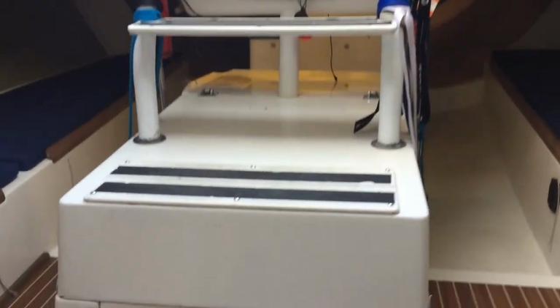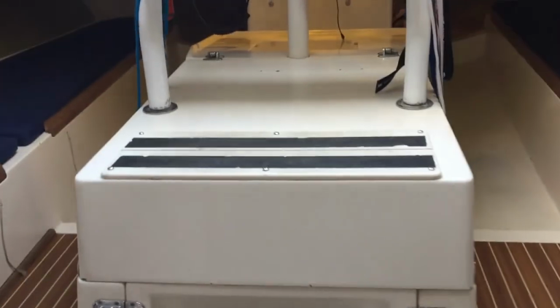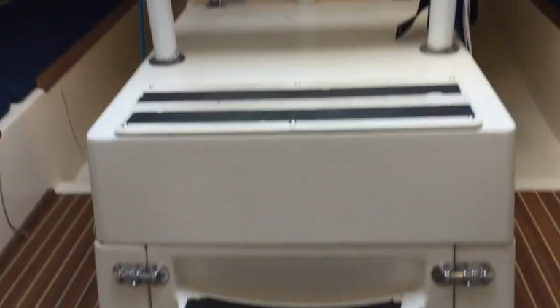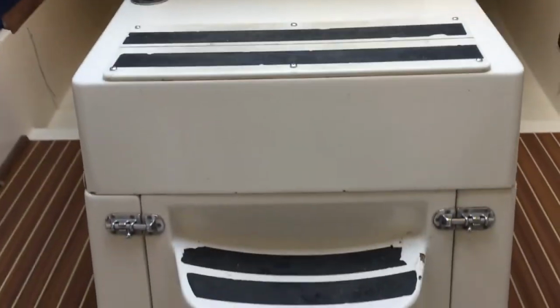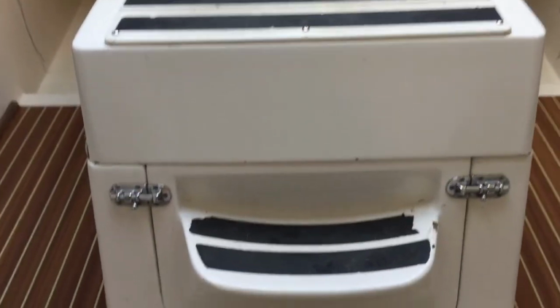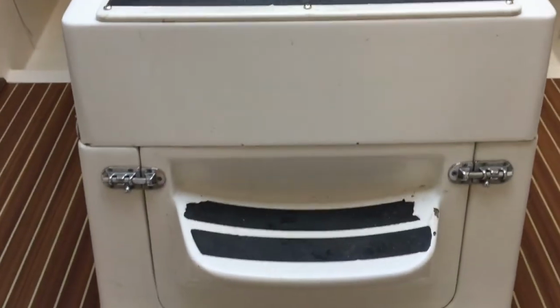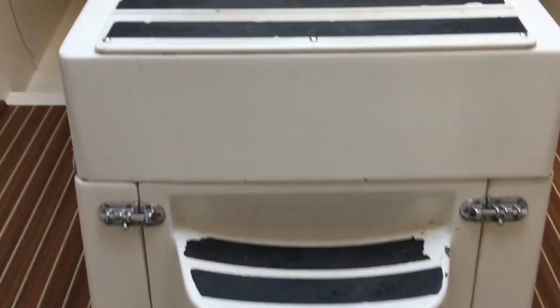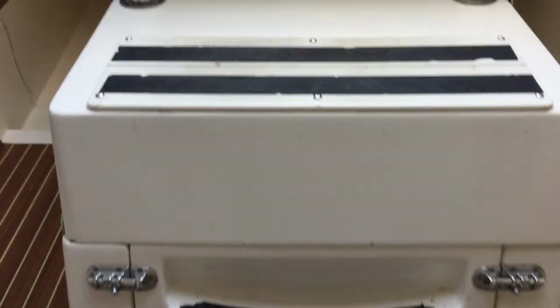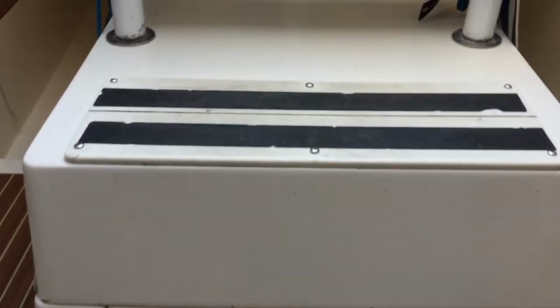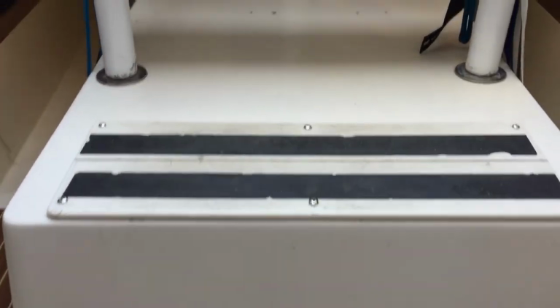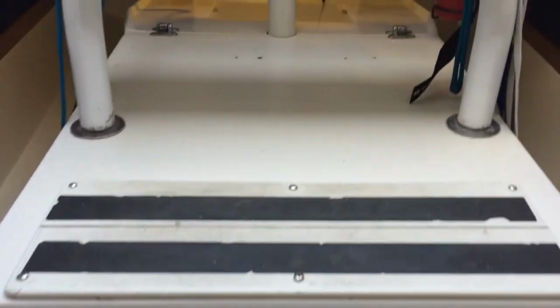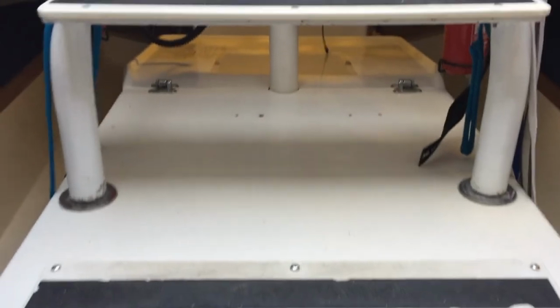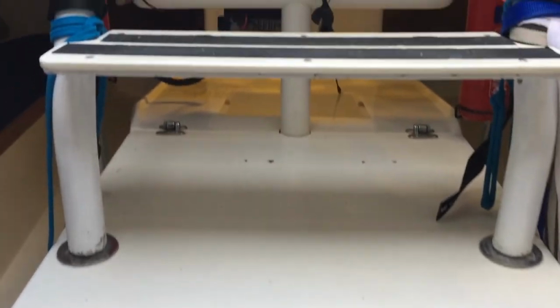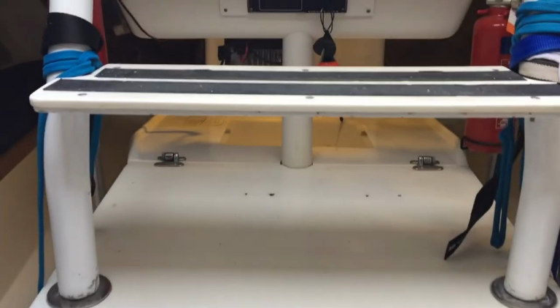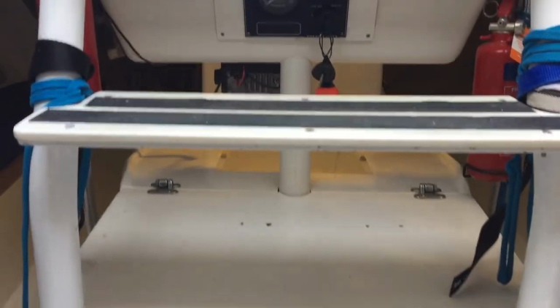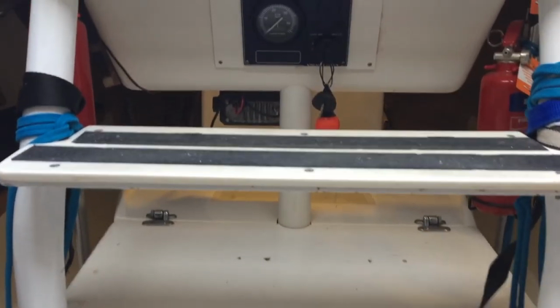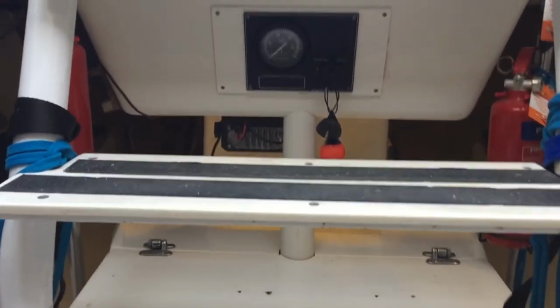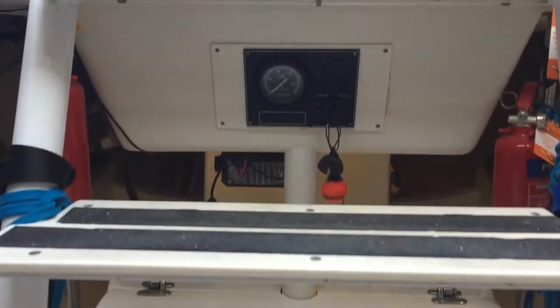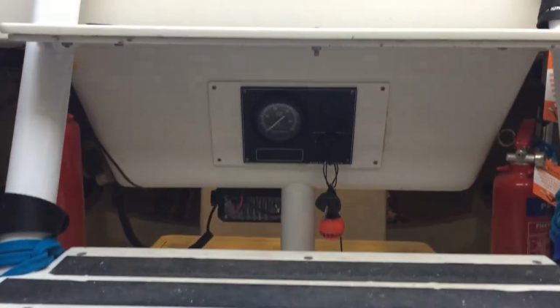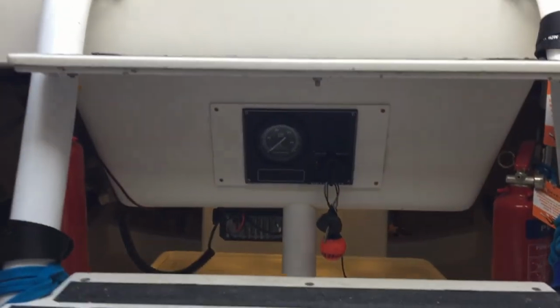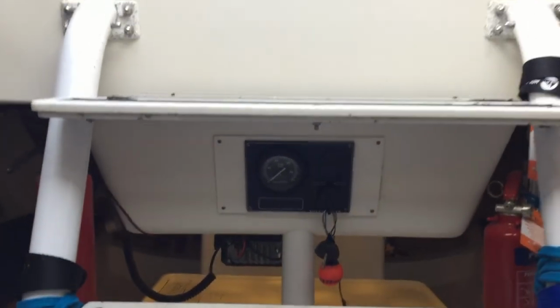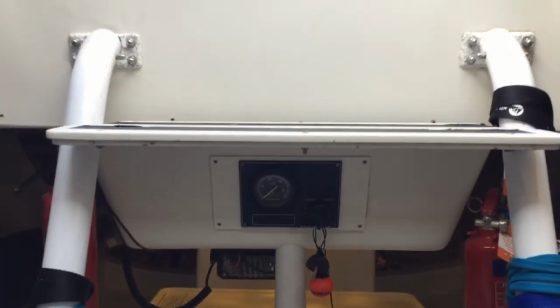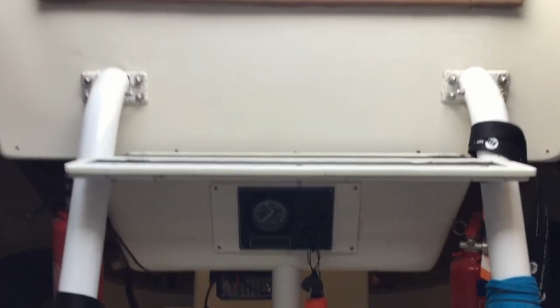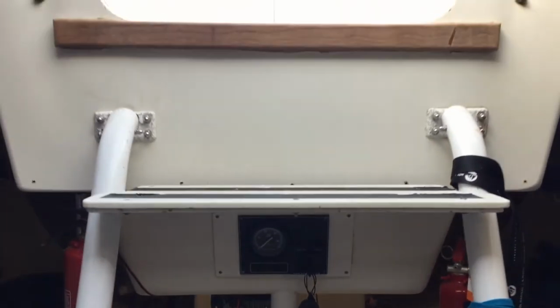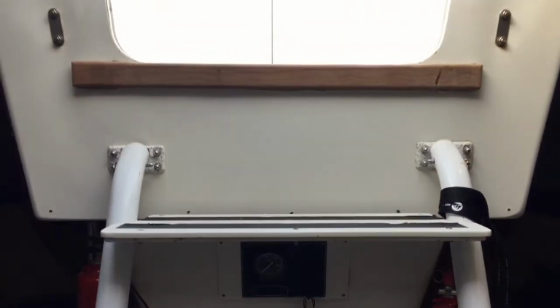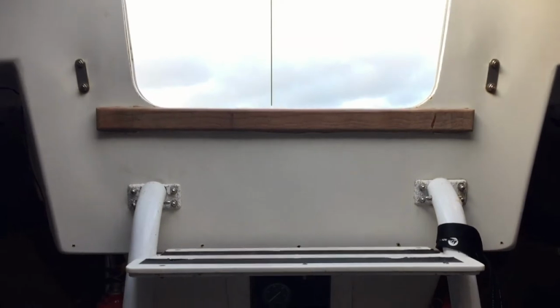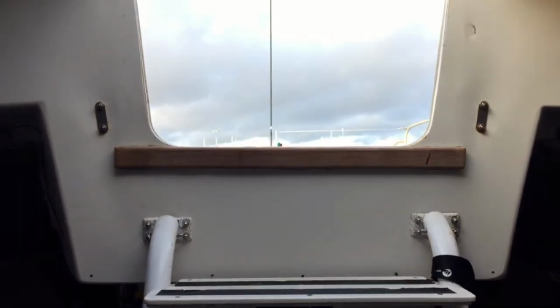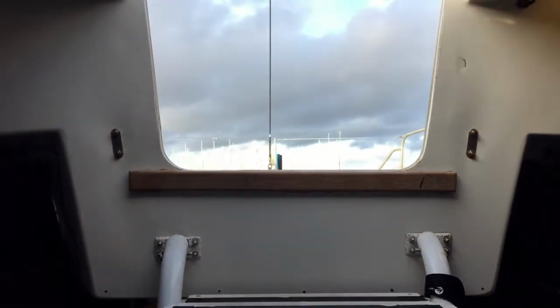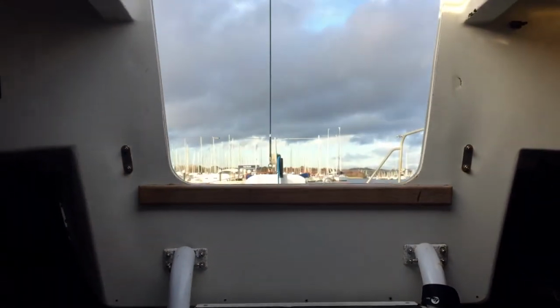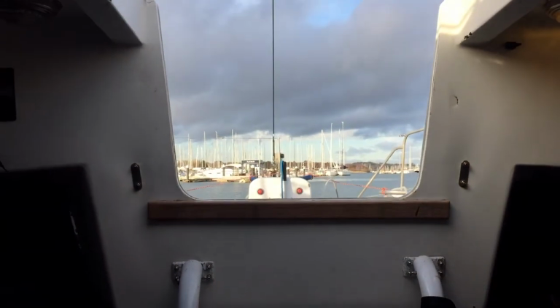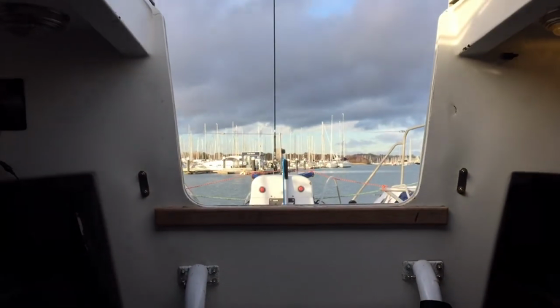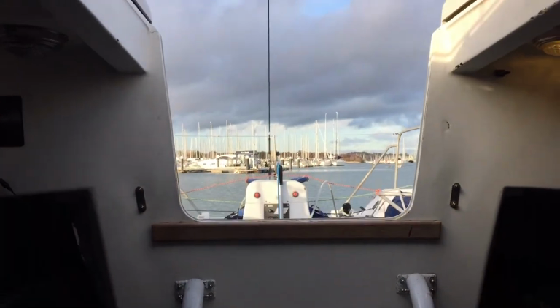Looking past the nav station, the engine is underneath the main companionway steps. You can also see the engine control panel and the companionway.